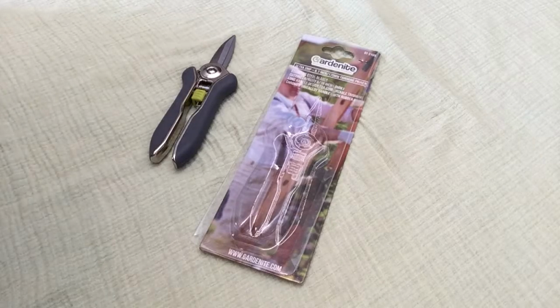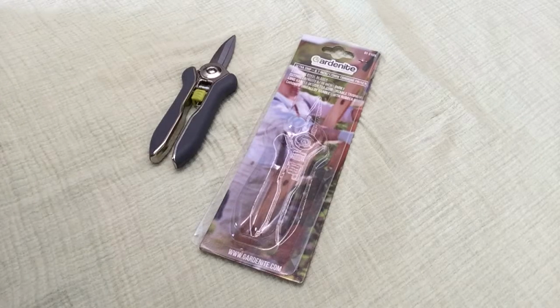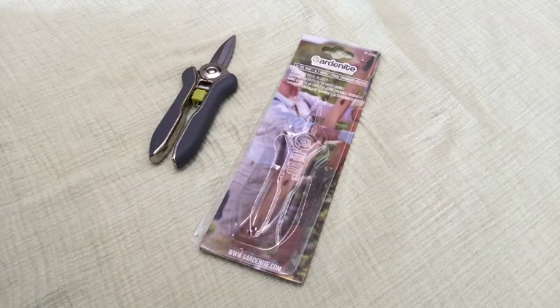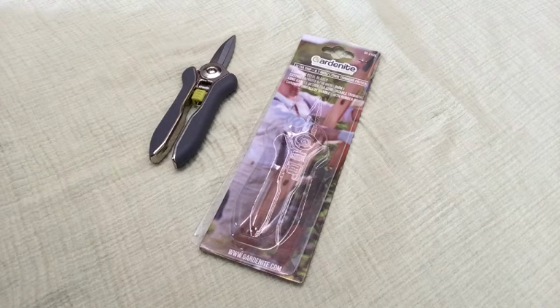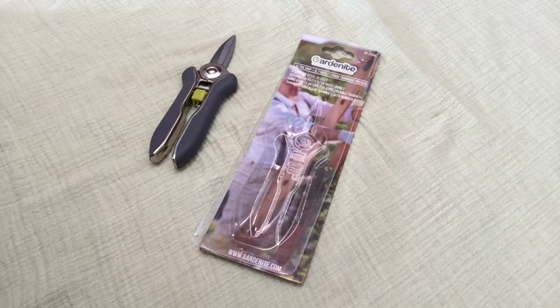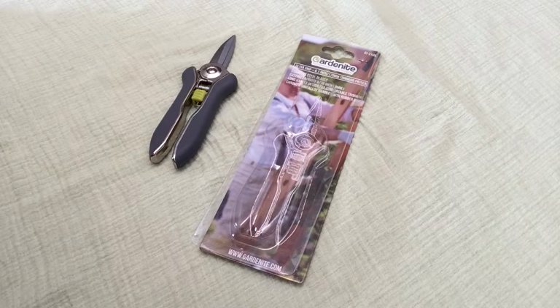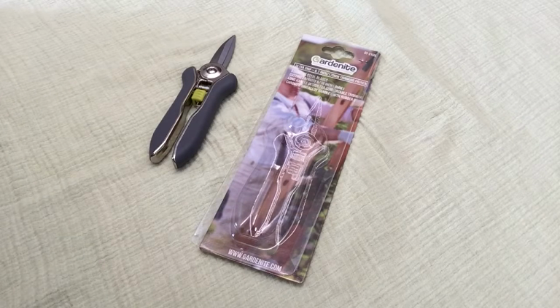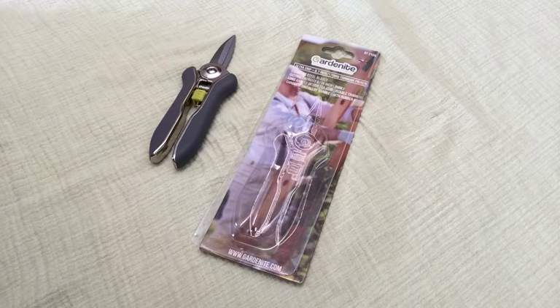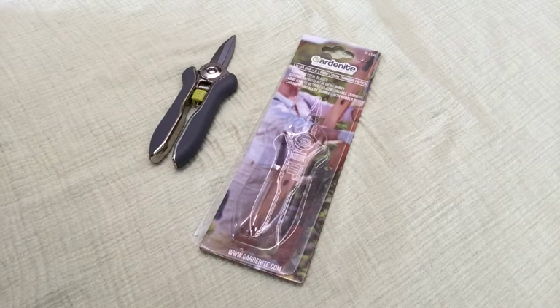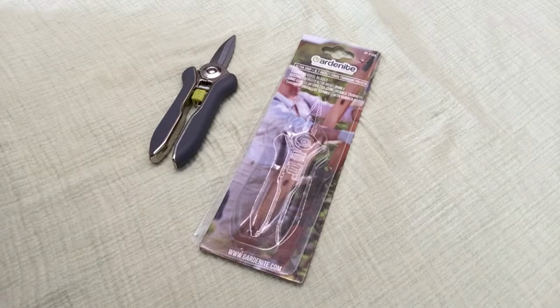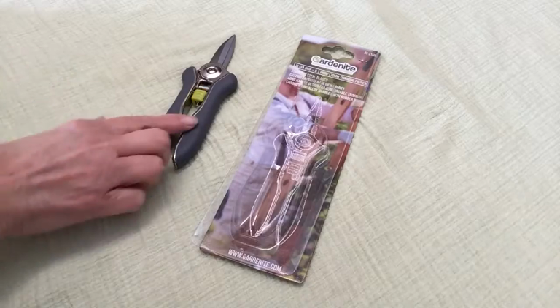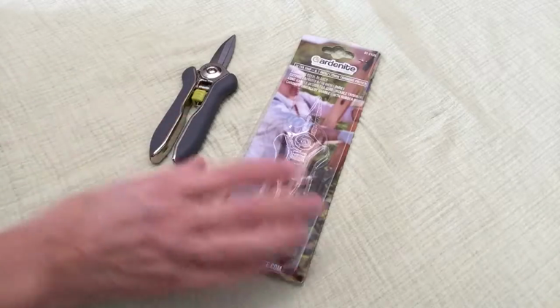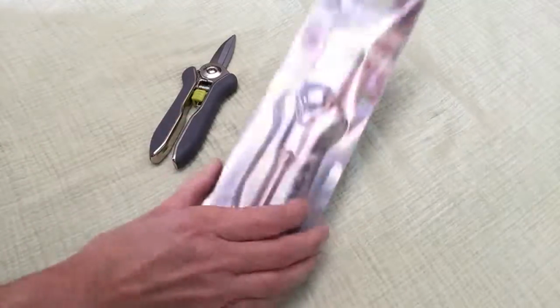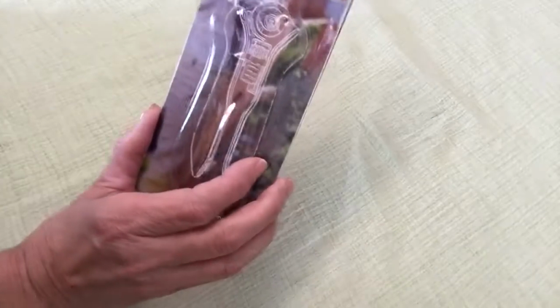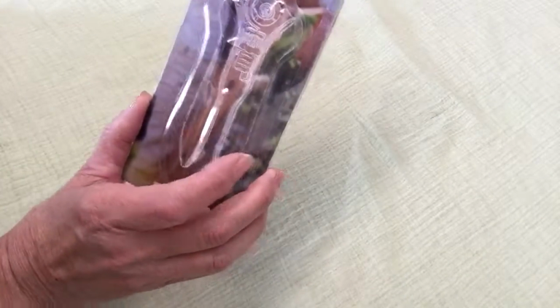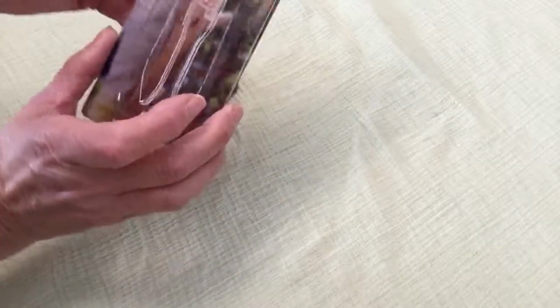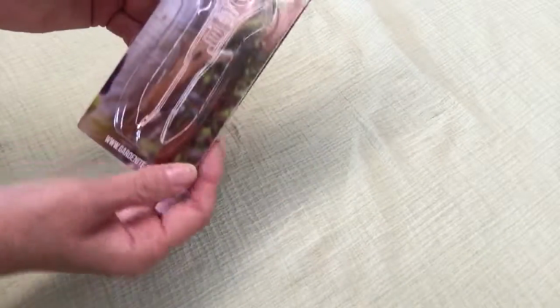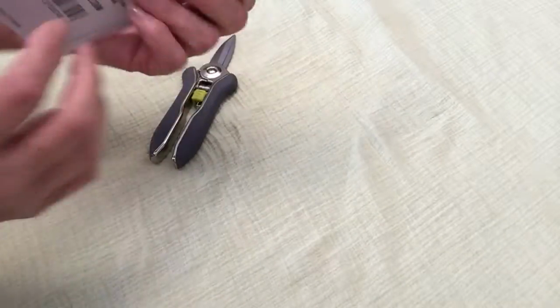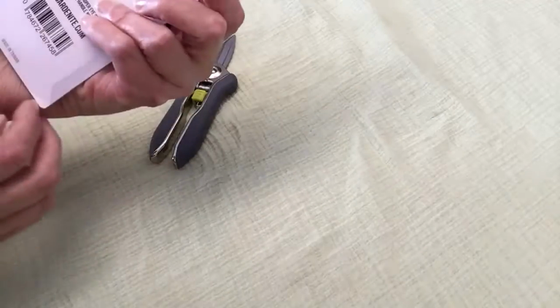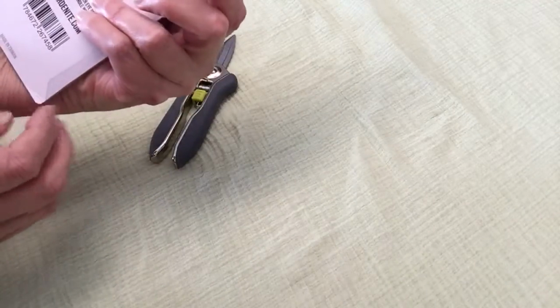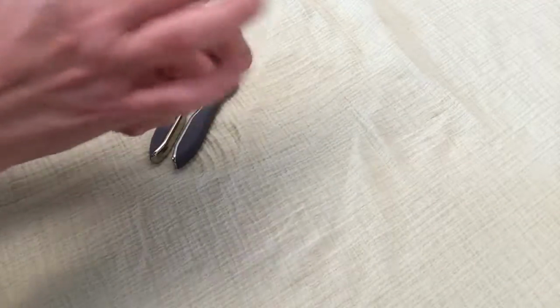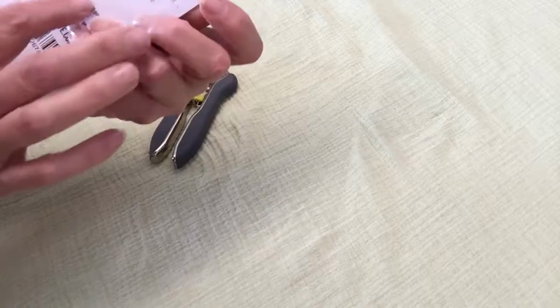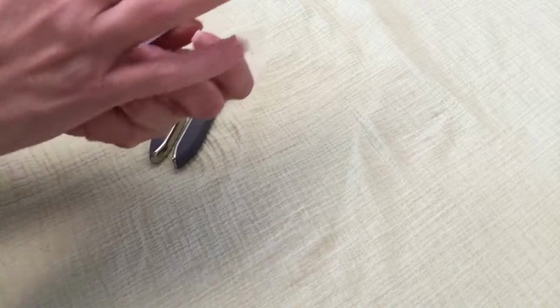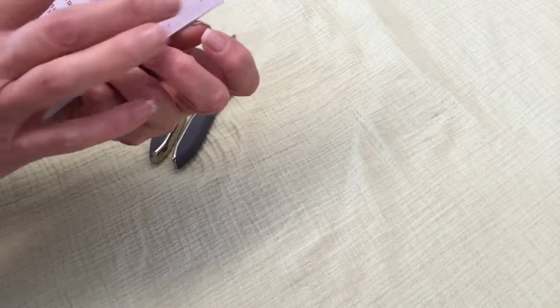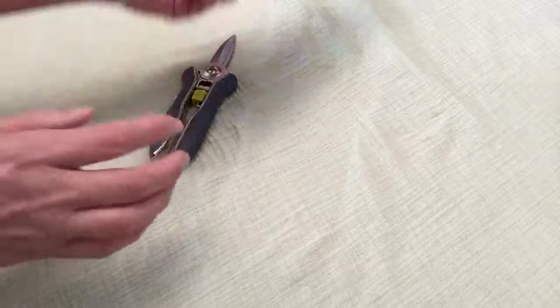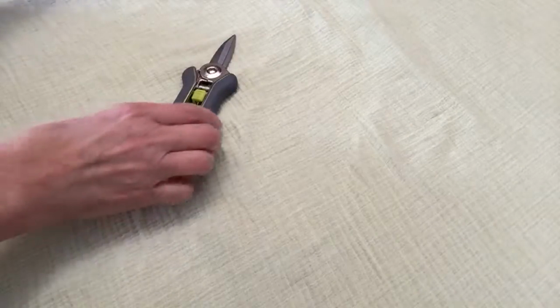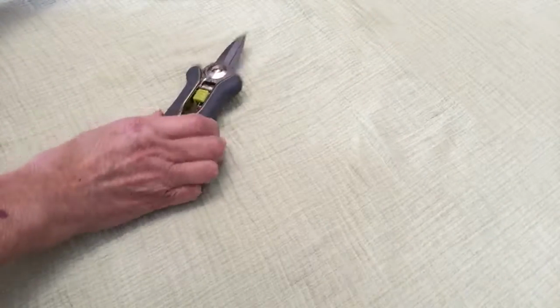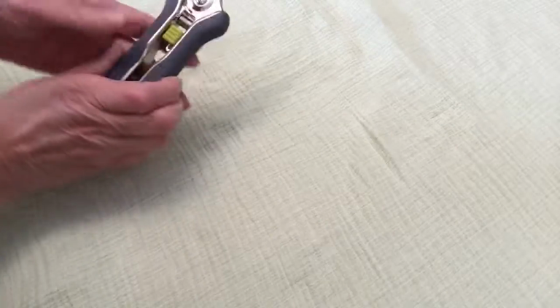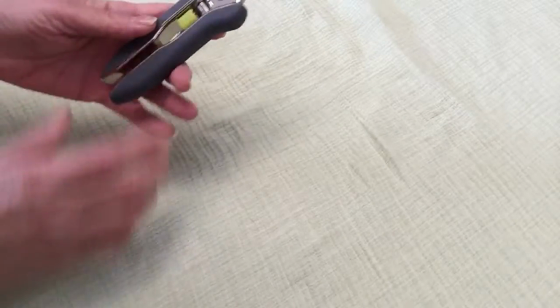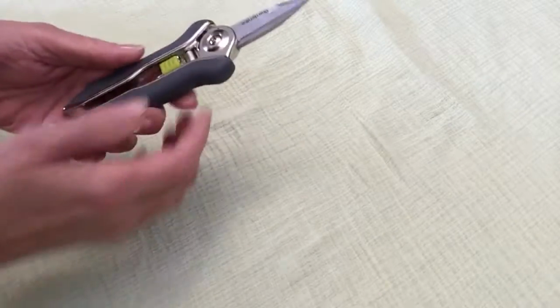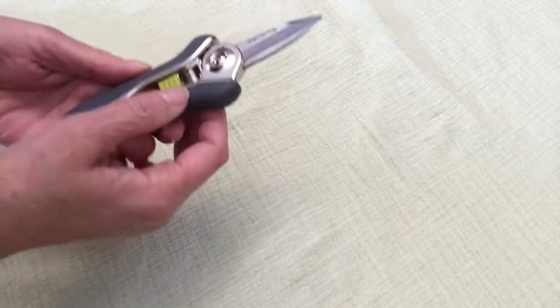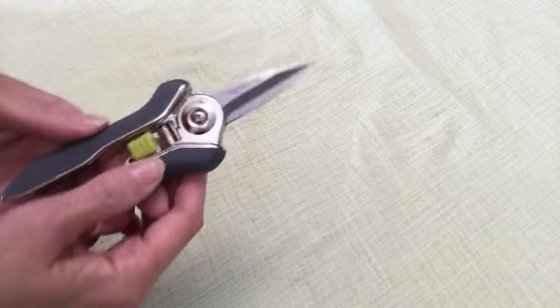Good afternoon. This afternoon I'm reviewing the Gardenite pruners. These are small pruners. They came in just this little package right here — I saved it to show you. Some of the instructions on the back say that you should wipe them down. These come pre-lubricated.